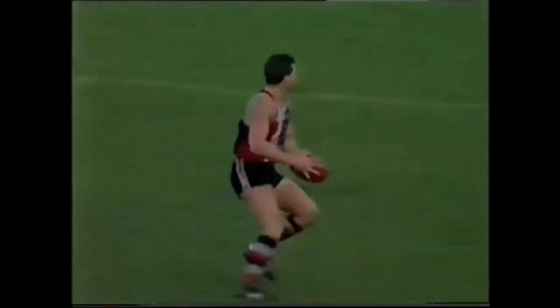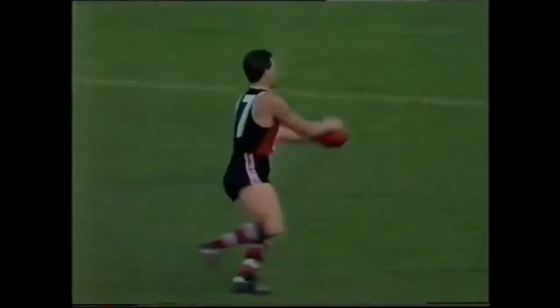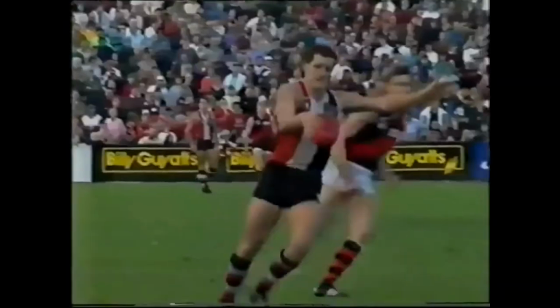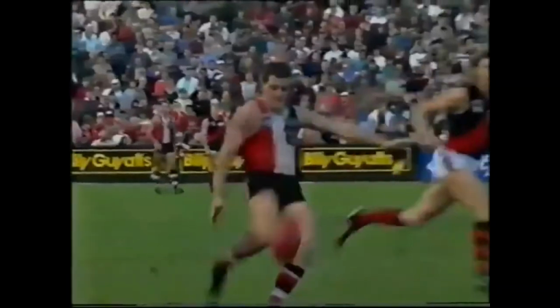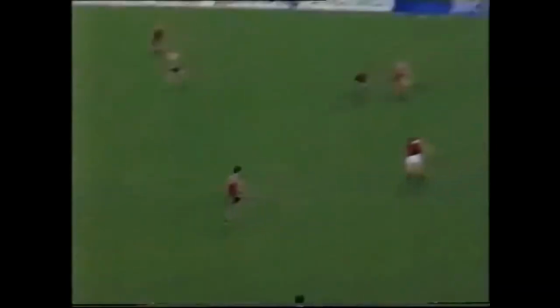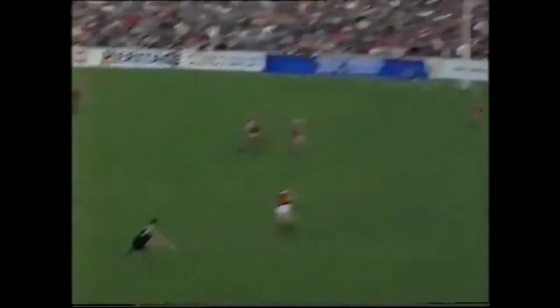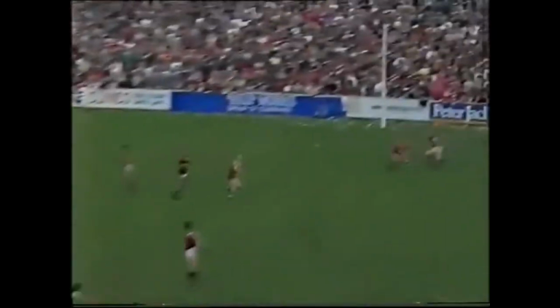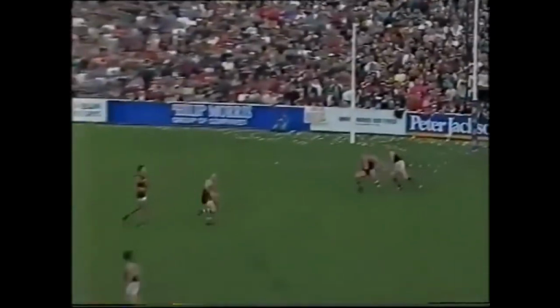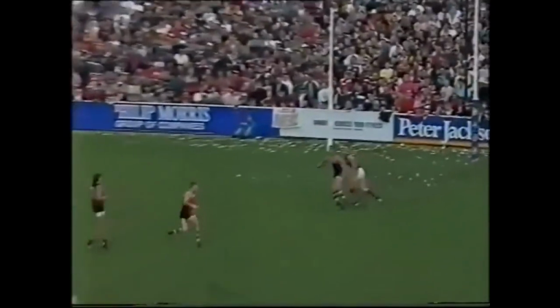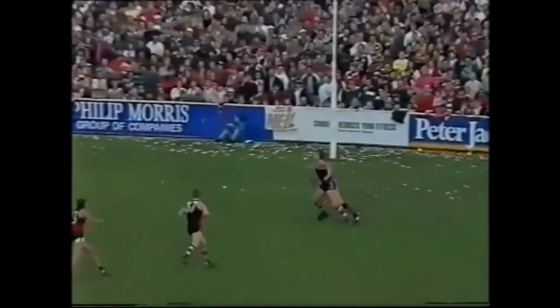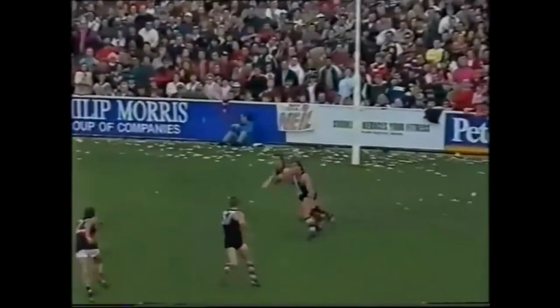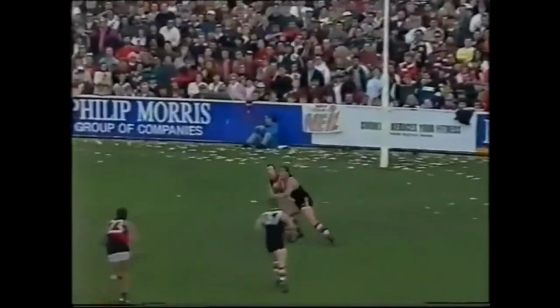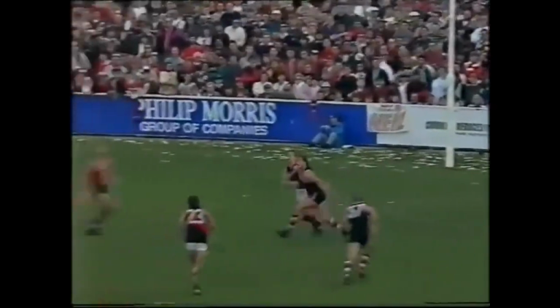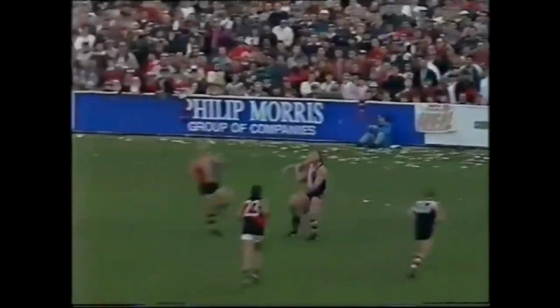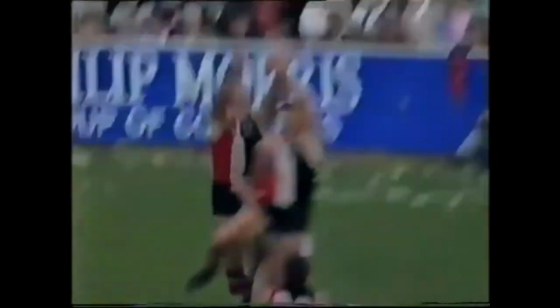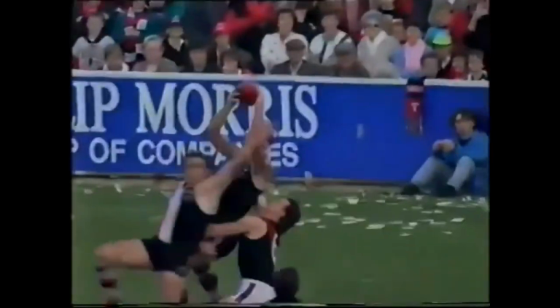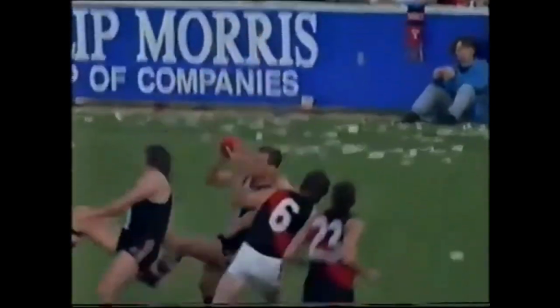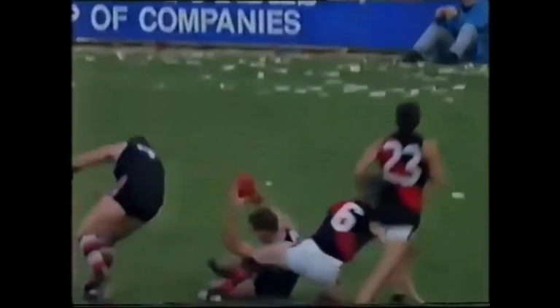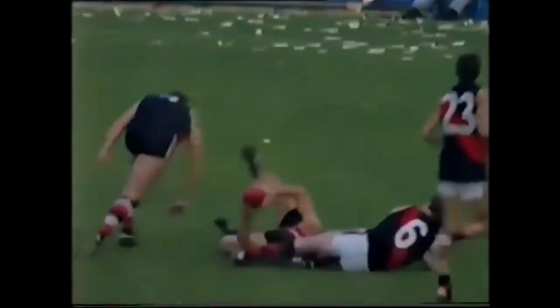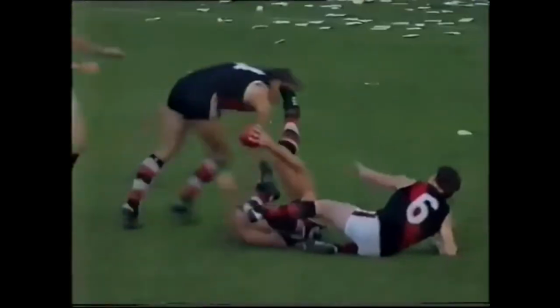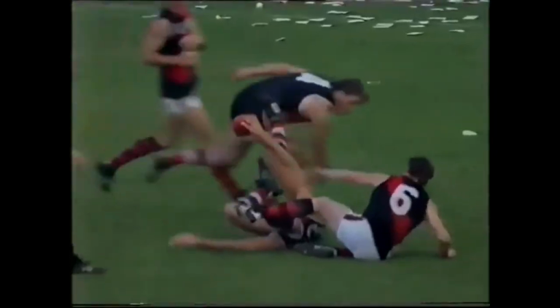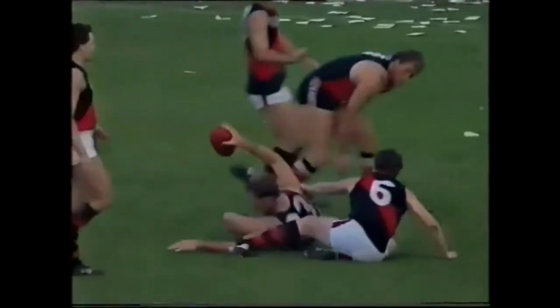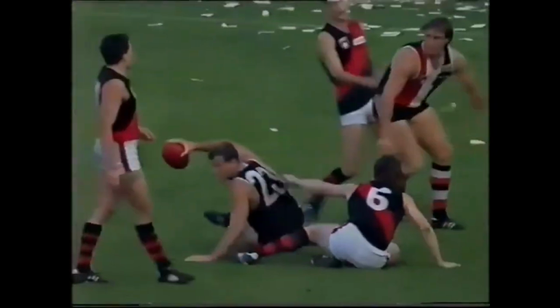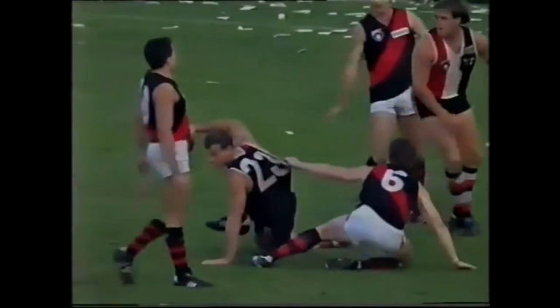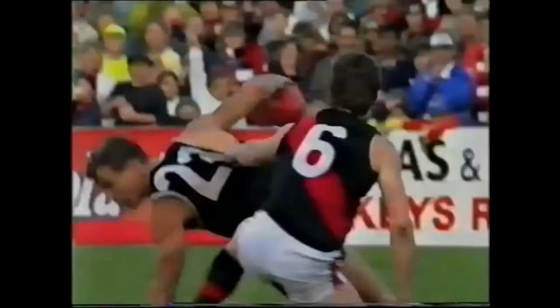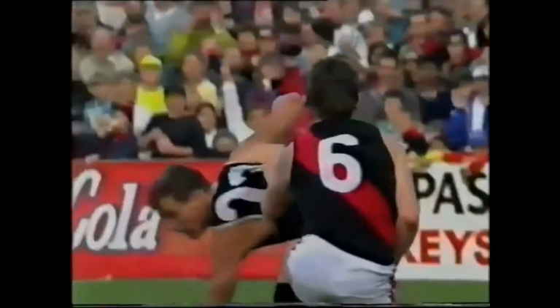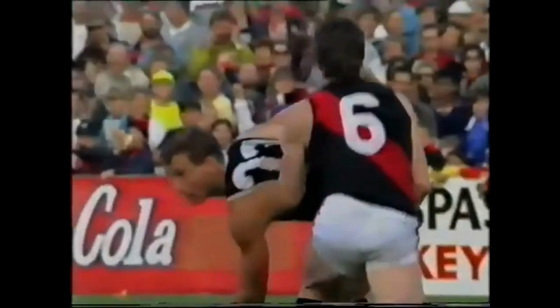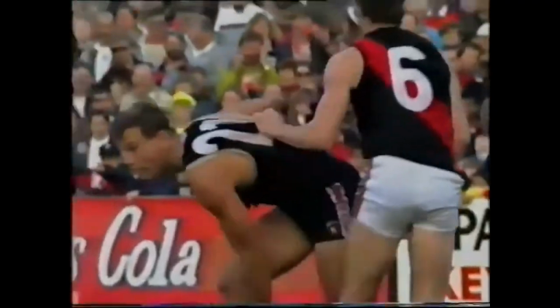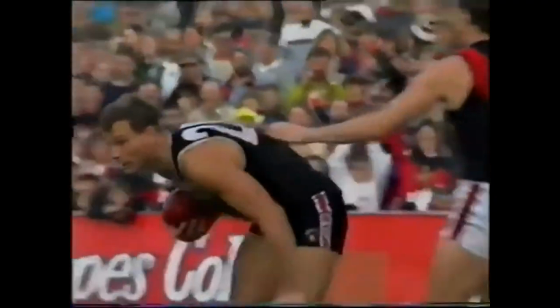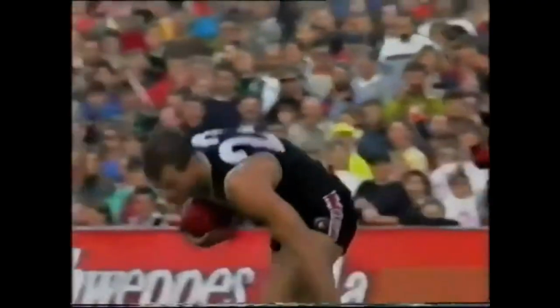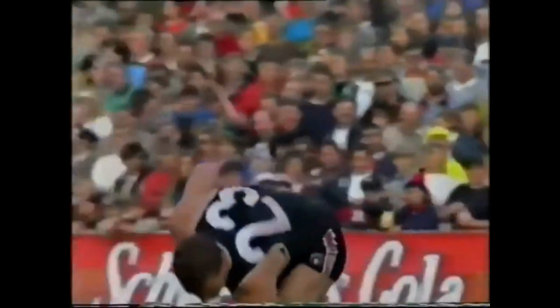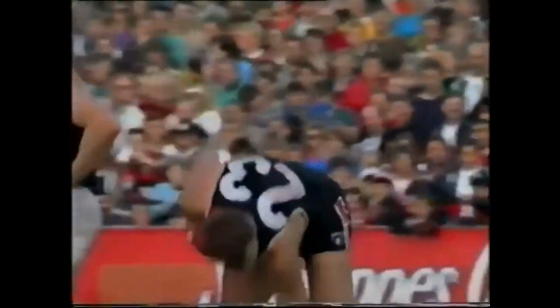Eventually the hand-pass over the top. Wilson kicking towards full forward, over the top — St Kilda mark taken by Lowe. A beauty.